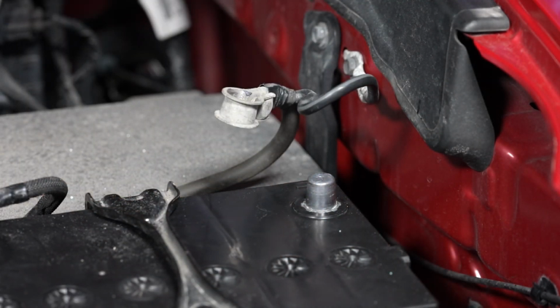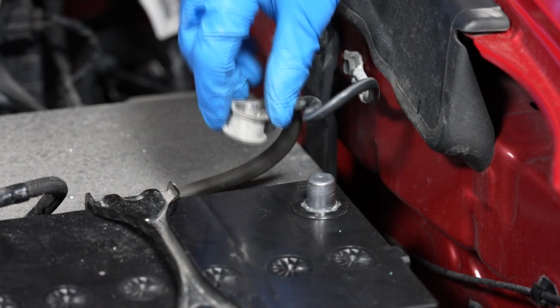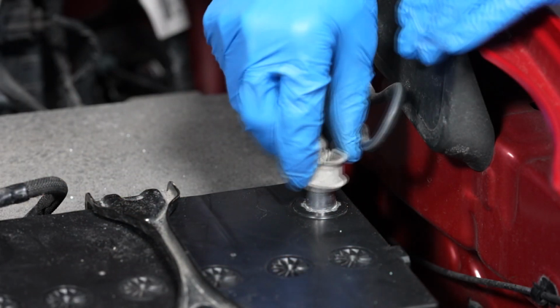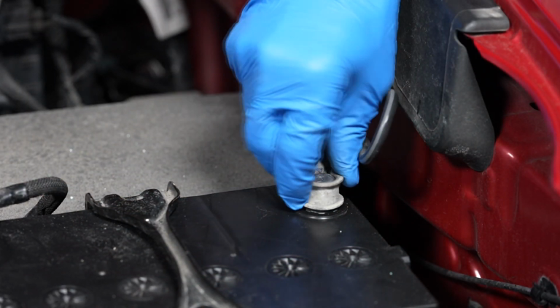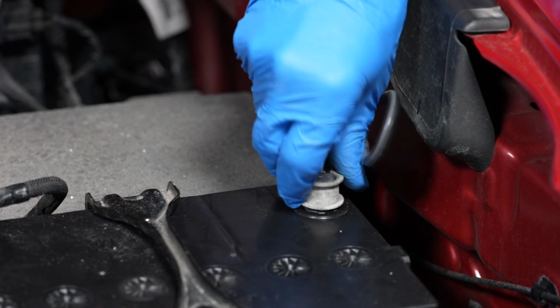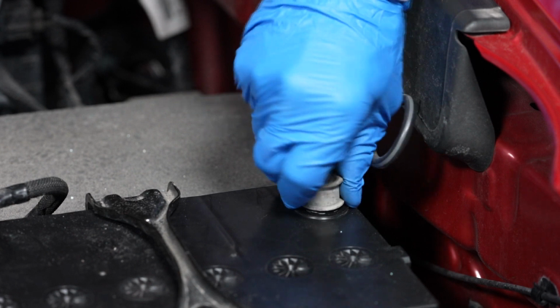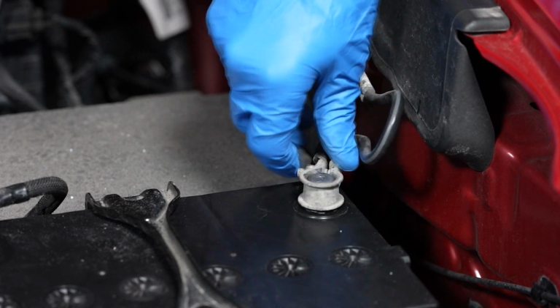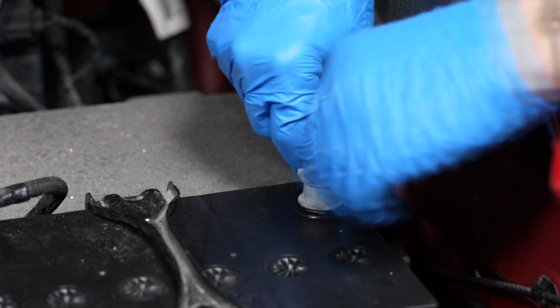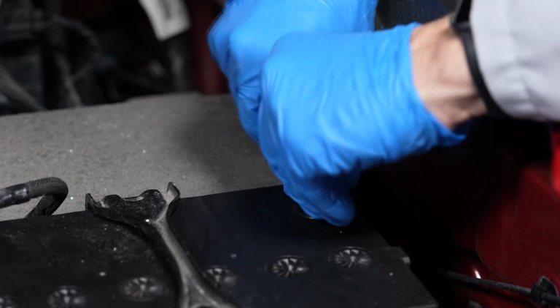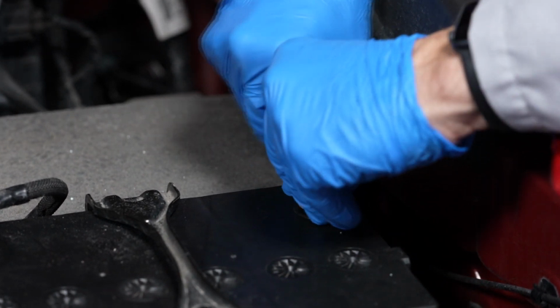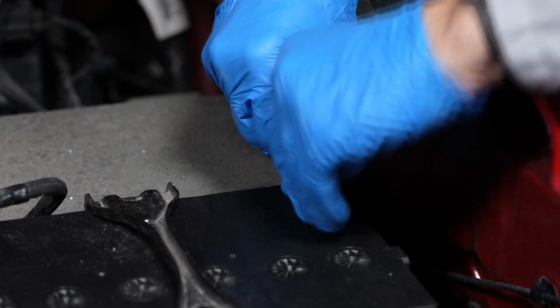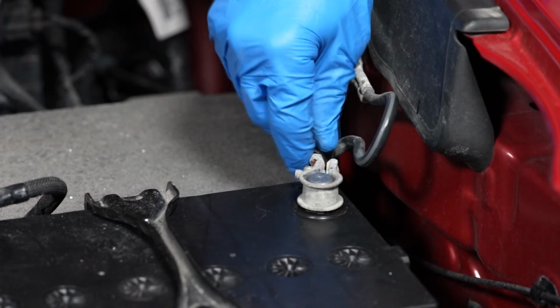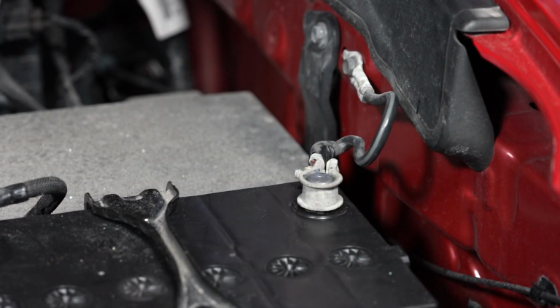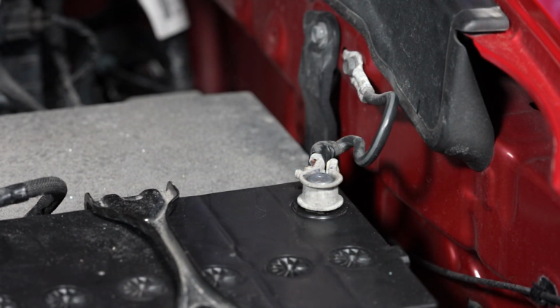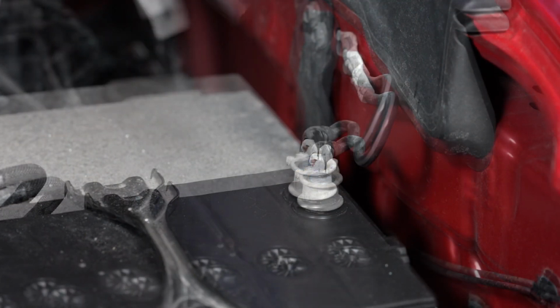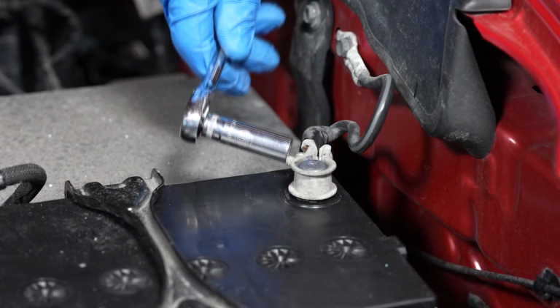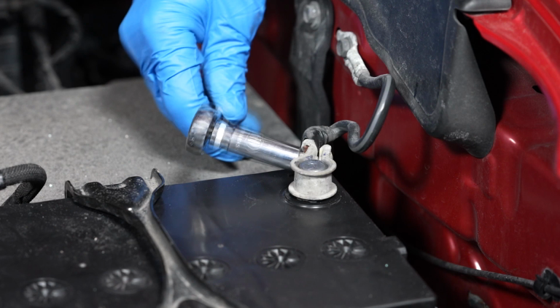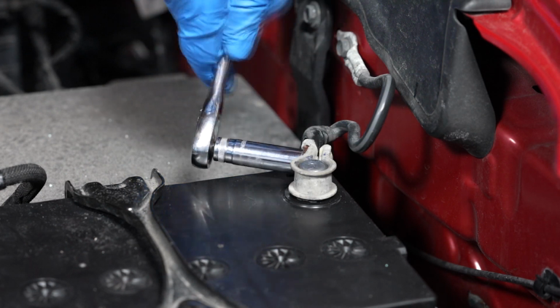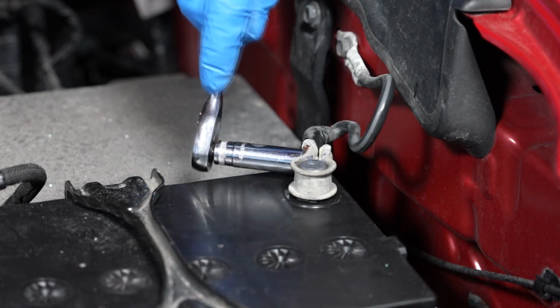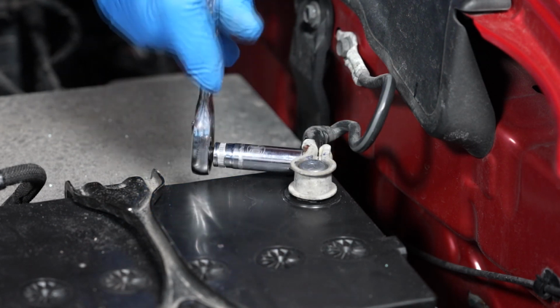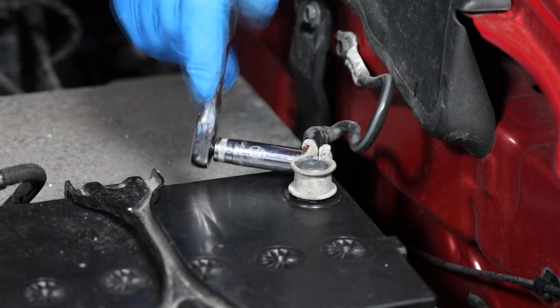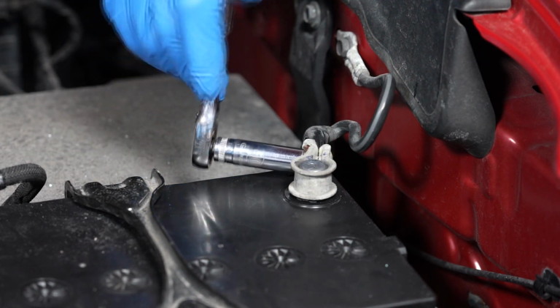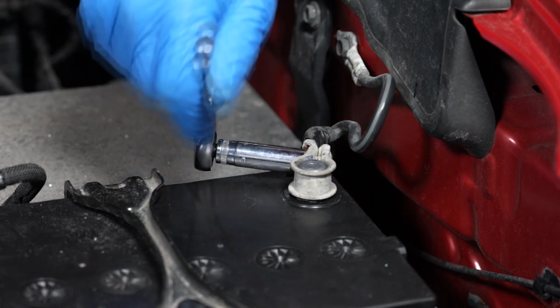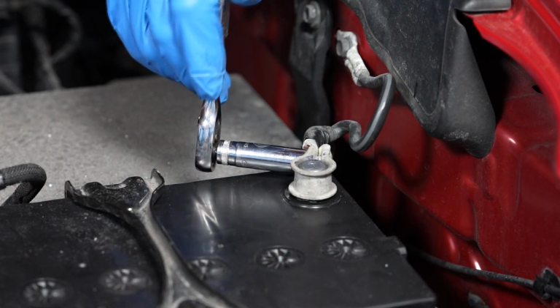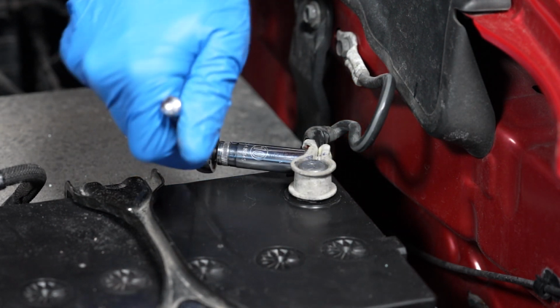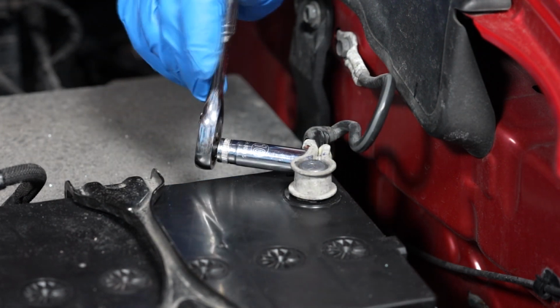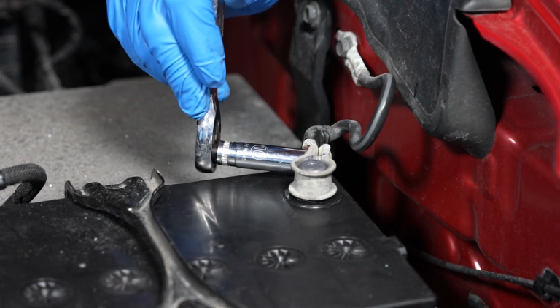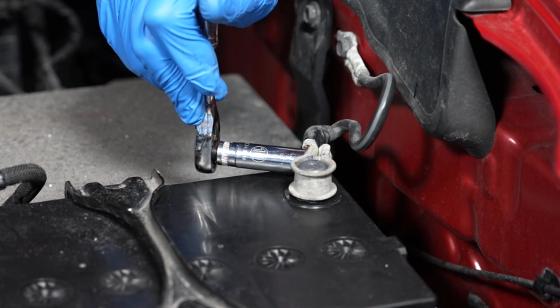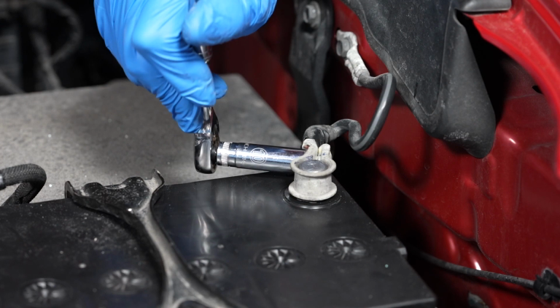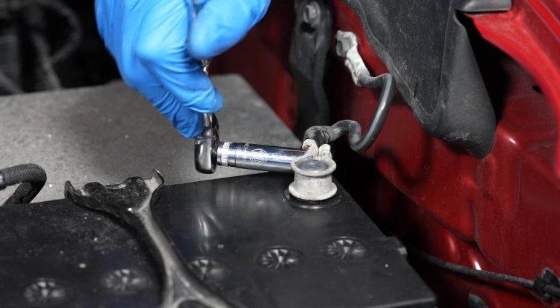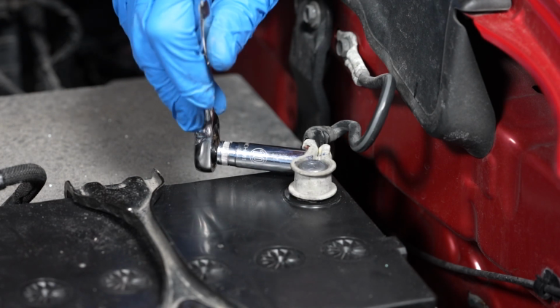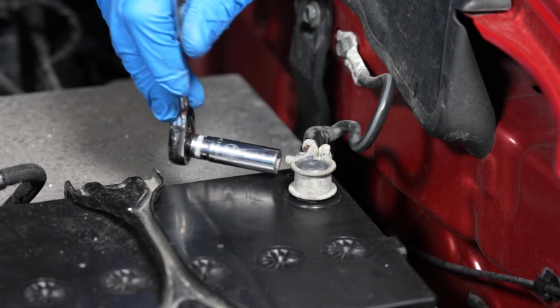Finally, reinstall the negative battery cable onto the battery's negative terminal and tighten its fastener. And we're done.